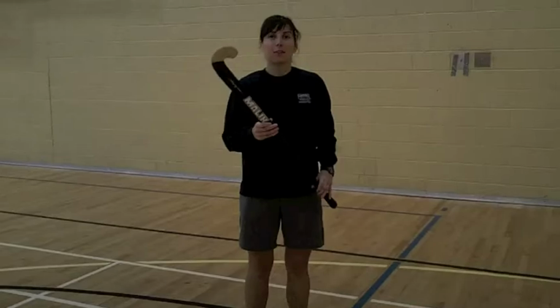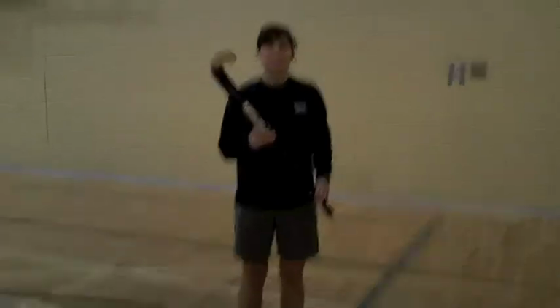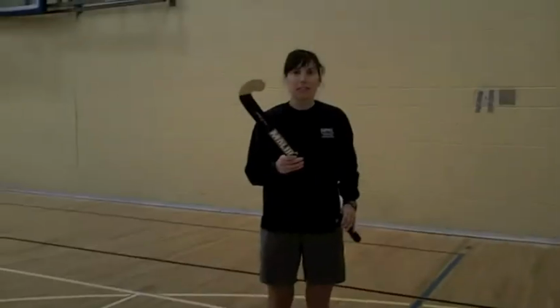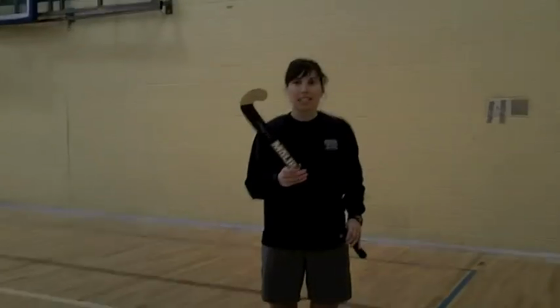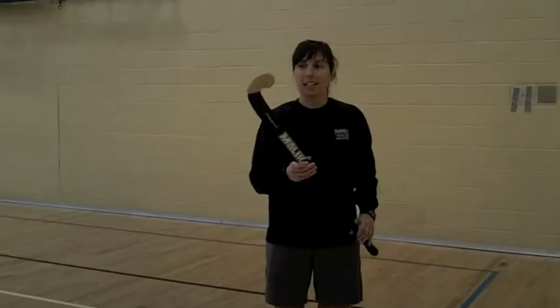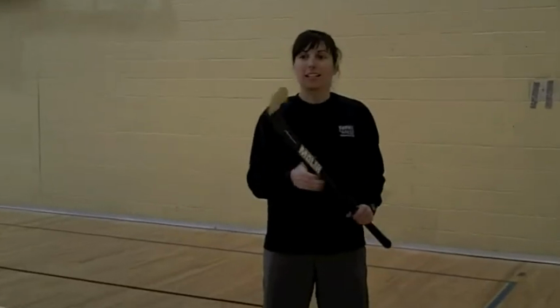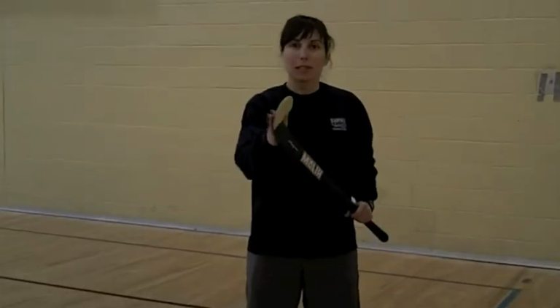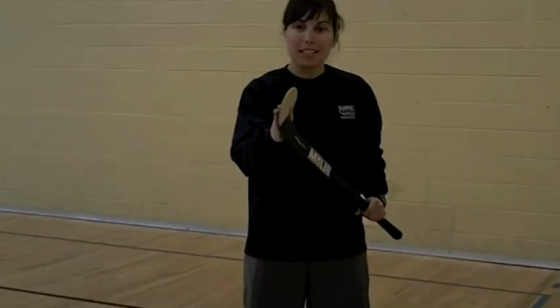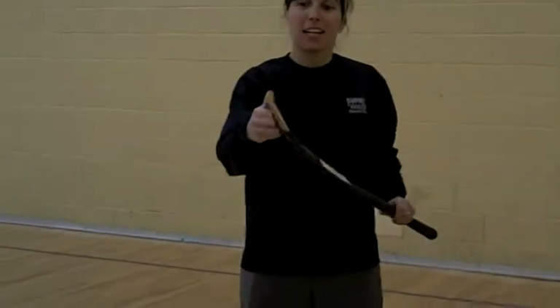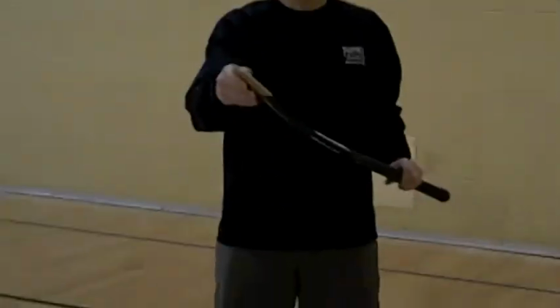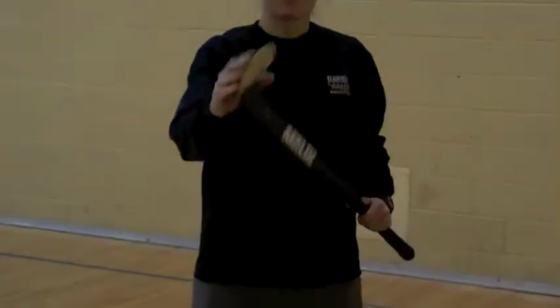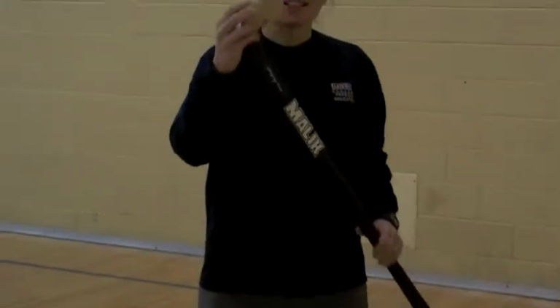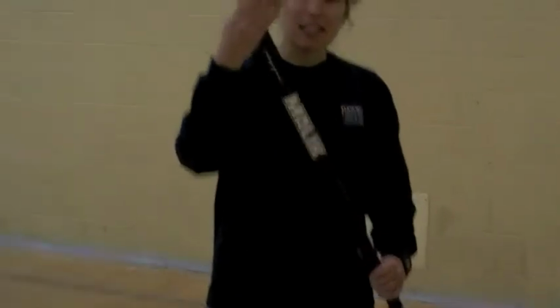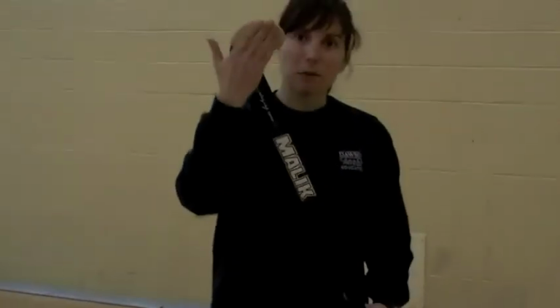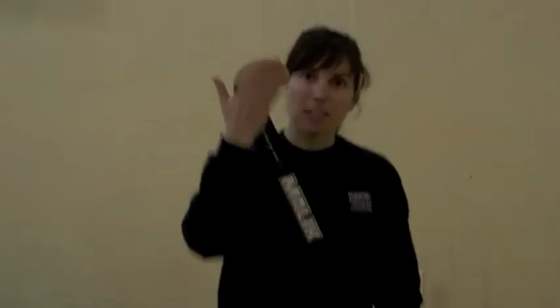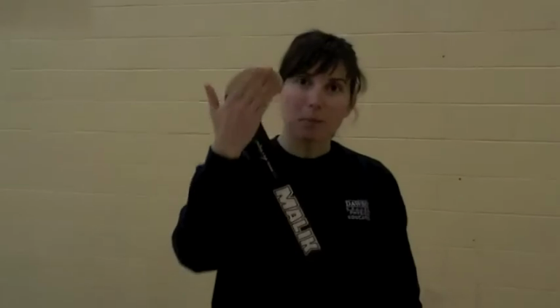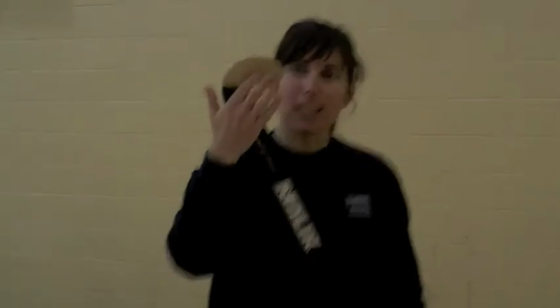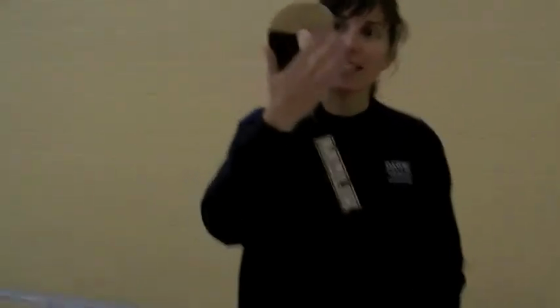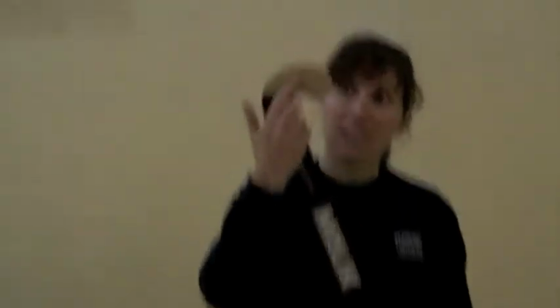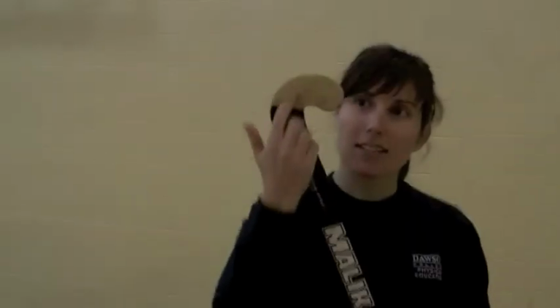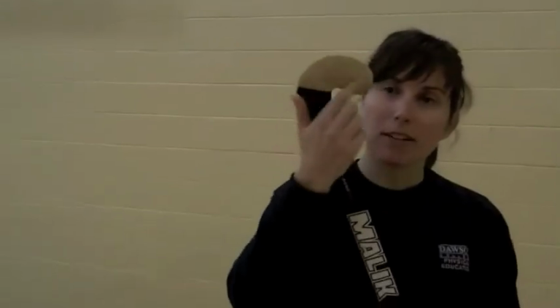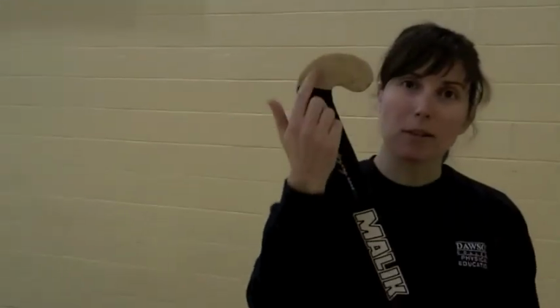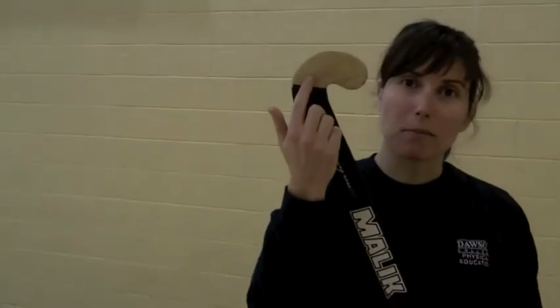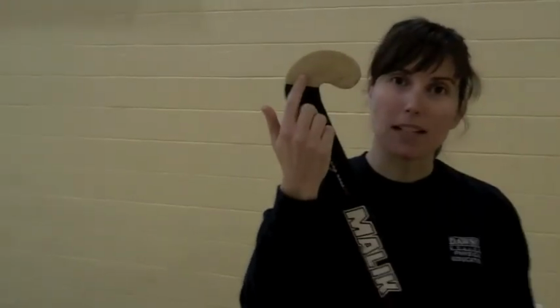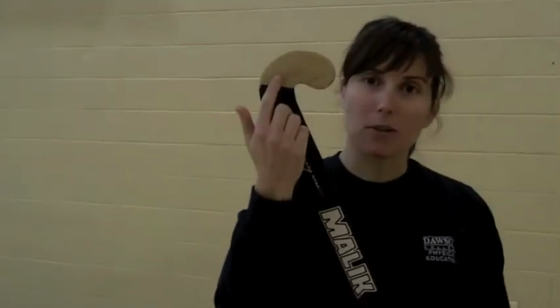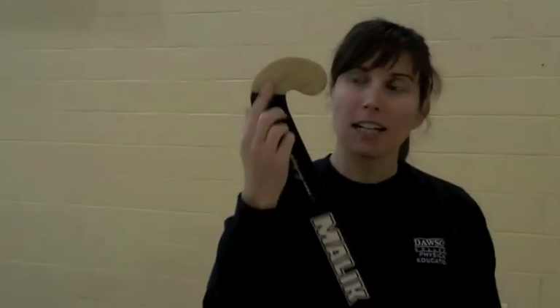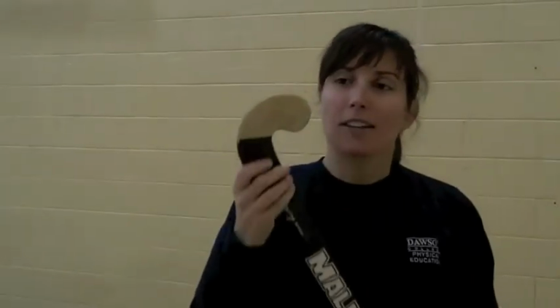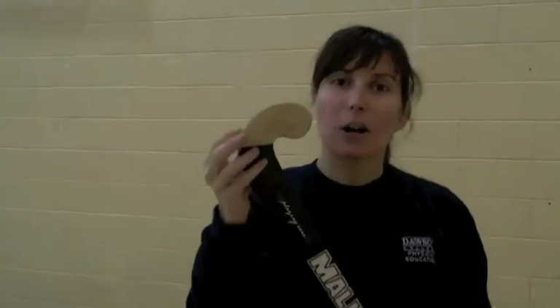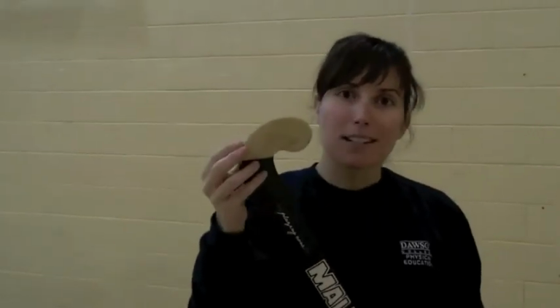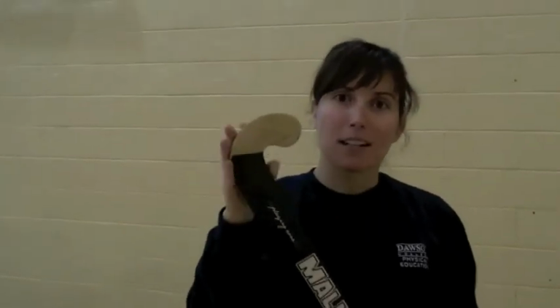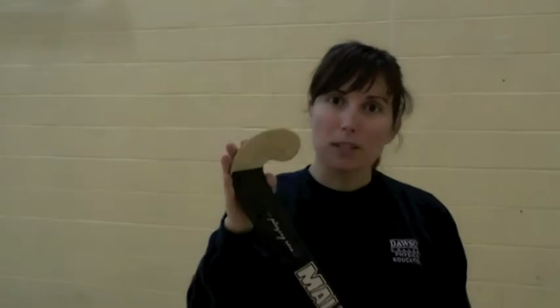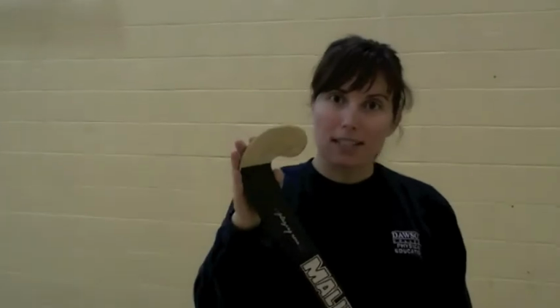This is an indoor field hockey stick. It's a wood stick. It has a flat side where we contact the ball, and in this stick it's covered with a plastic coating. There are composite sticks and wood sticks.